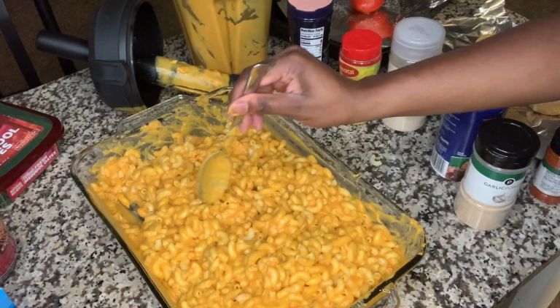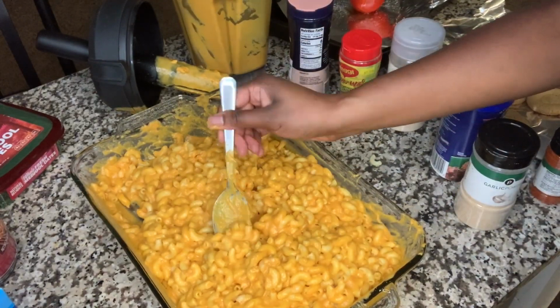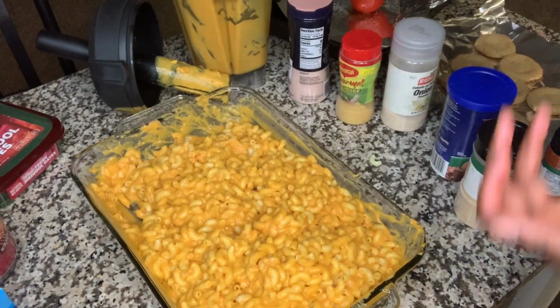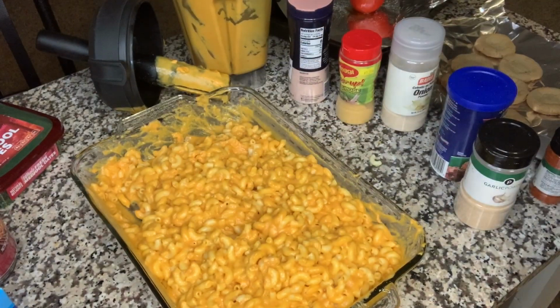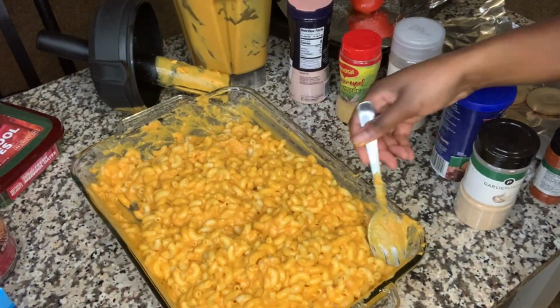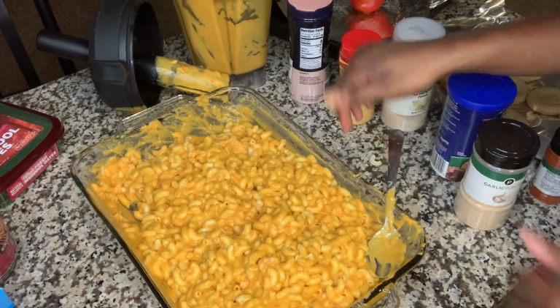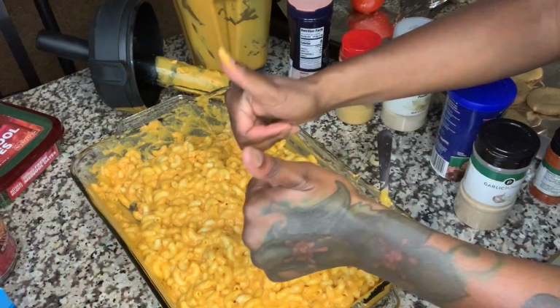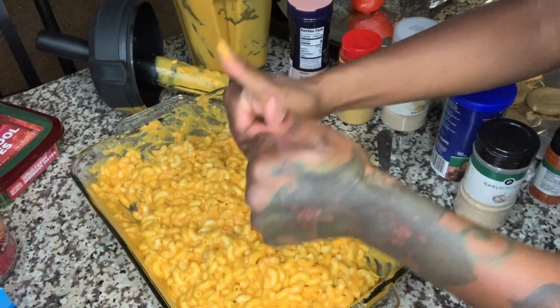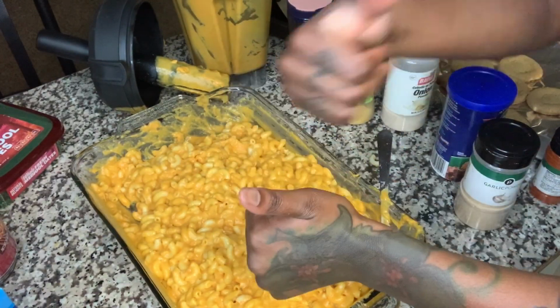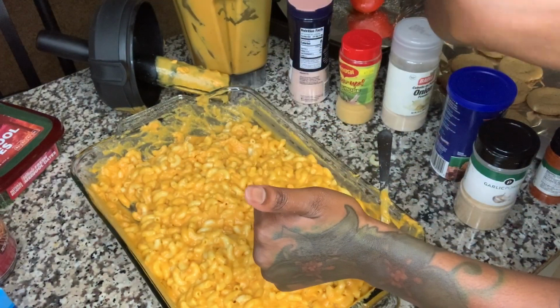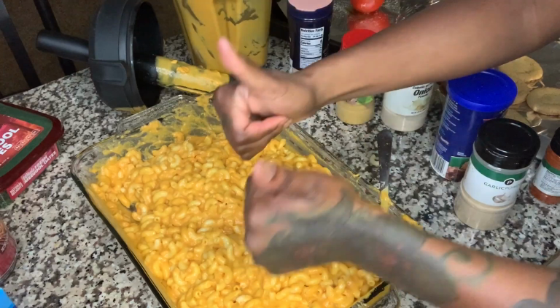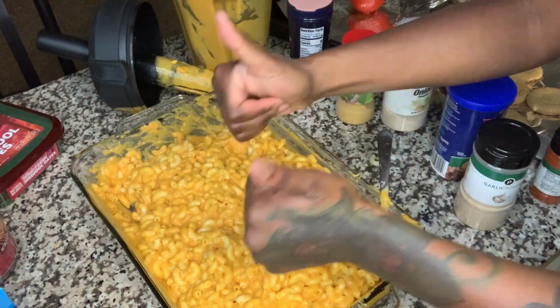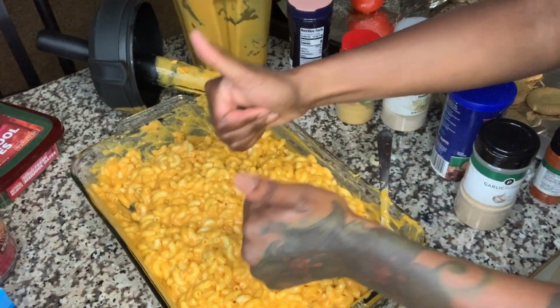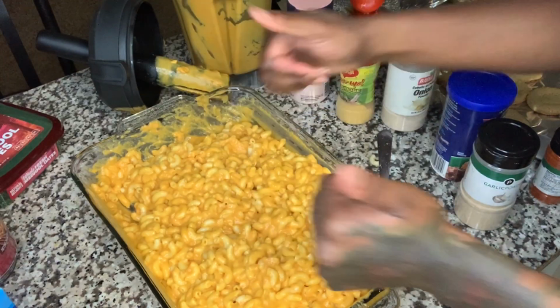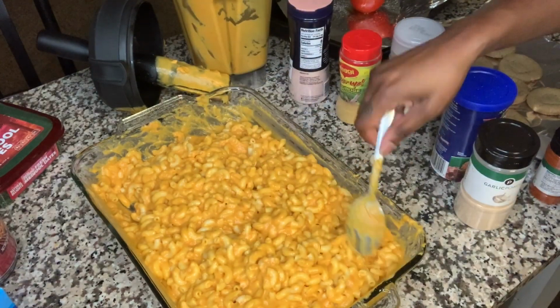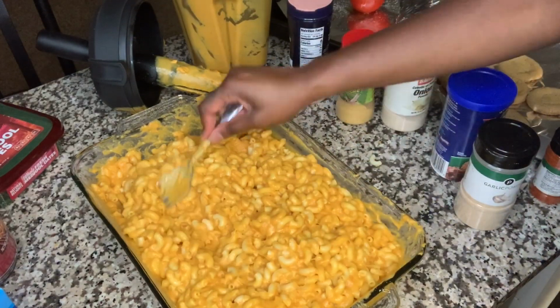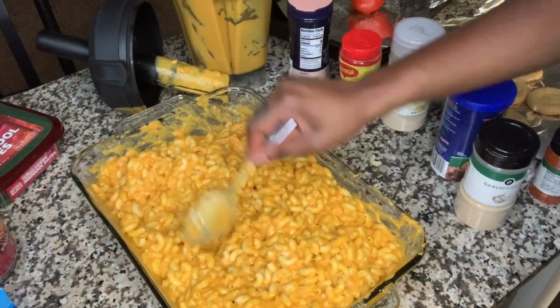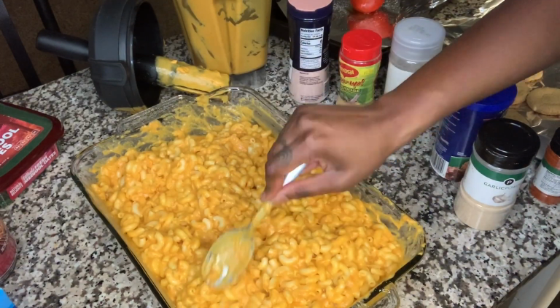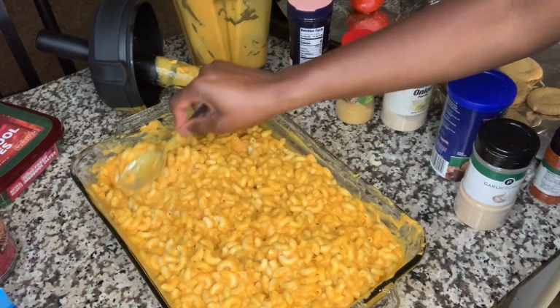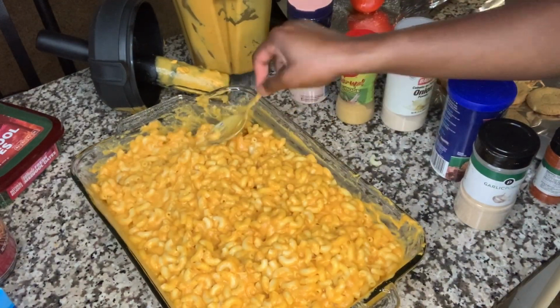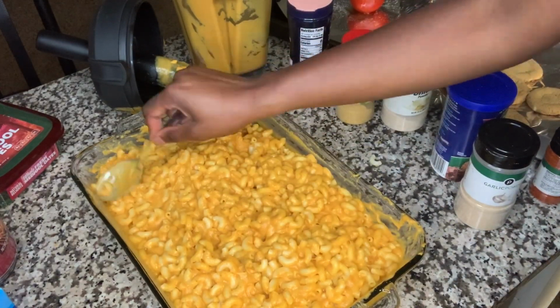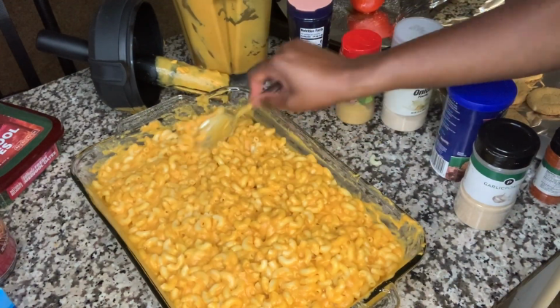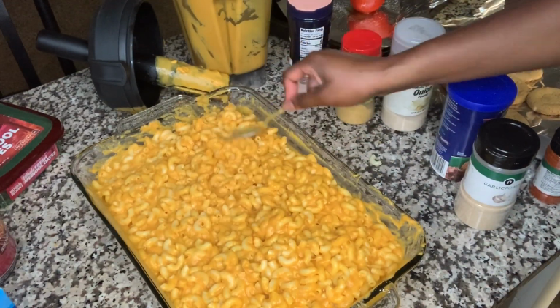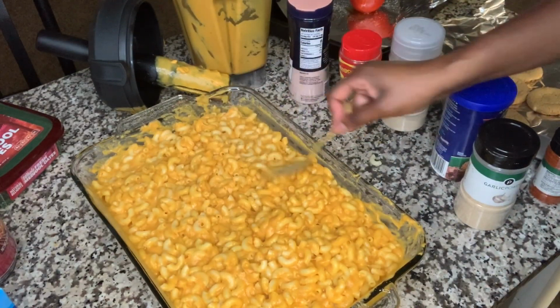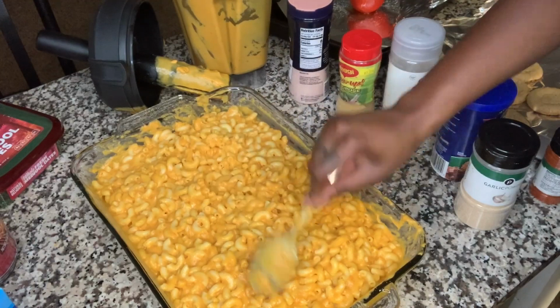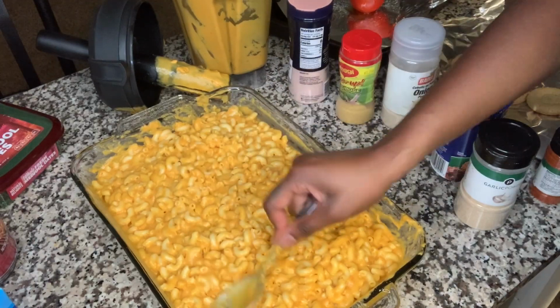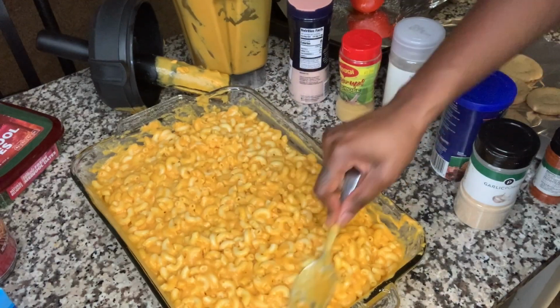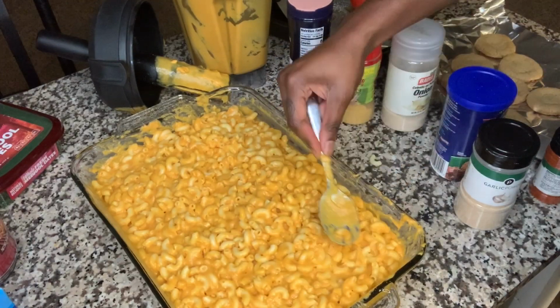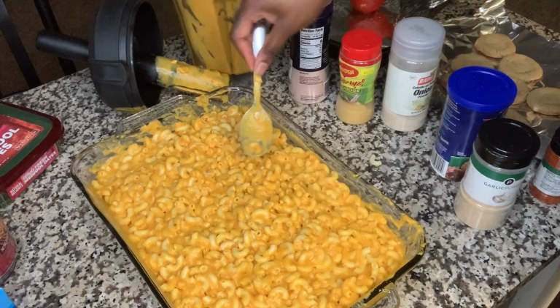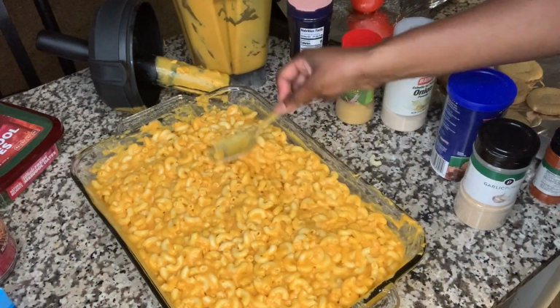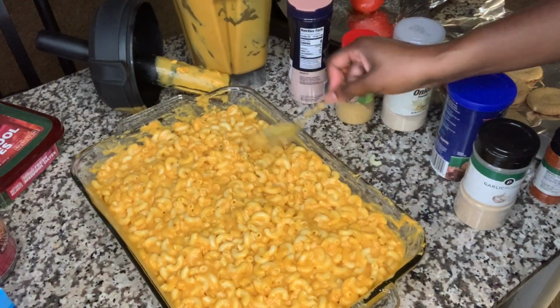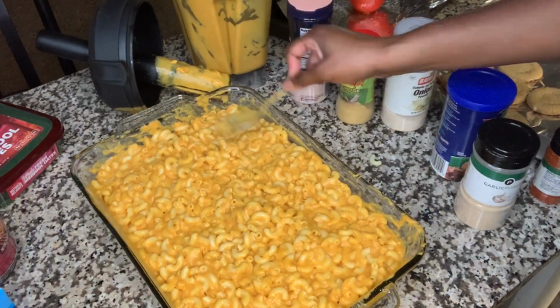Fourth taste test — oh yeah, that's it! That's it. So now that the flavor is perfect, I'm gonna take my spoon and level out the top so we can start preparing it for the oven.